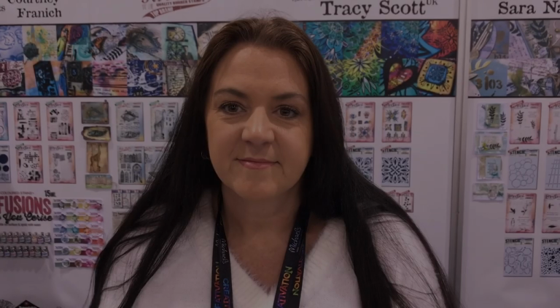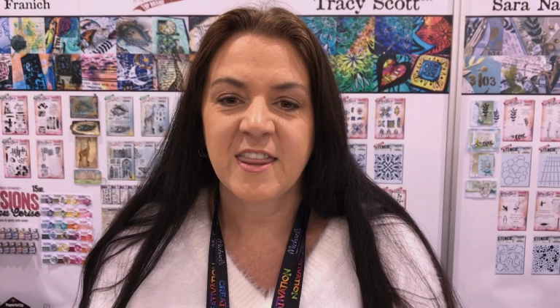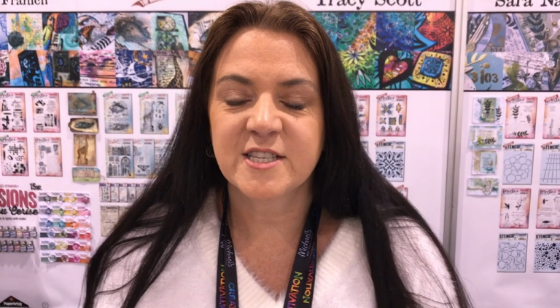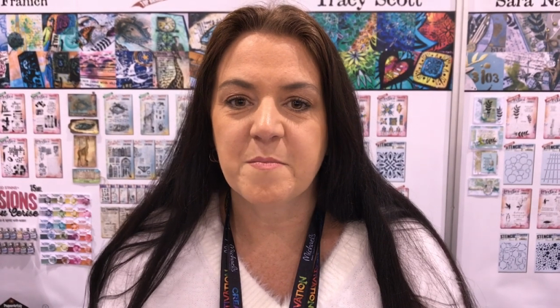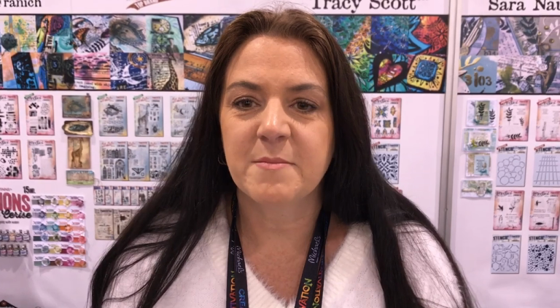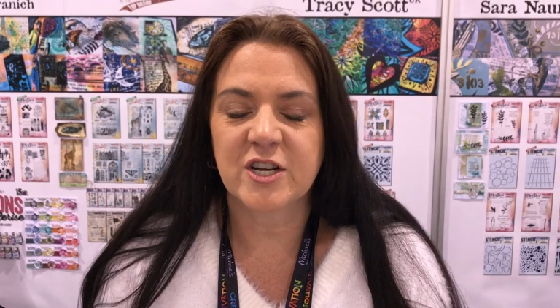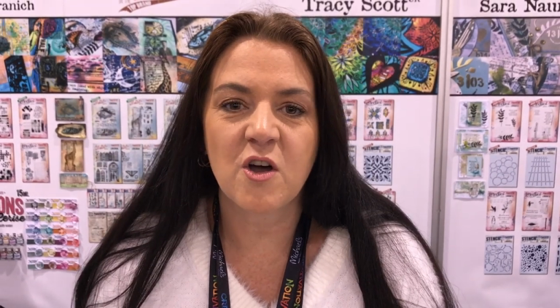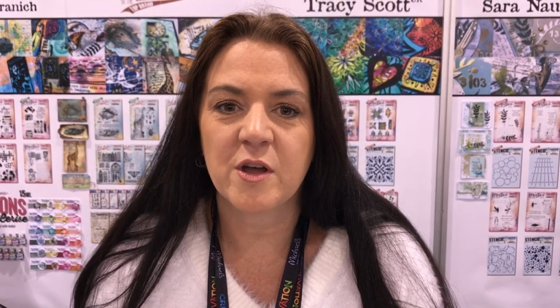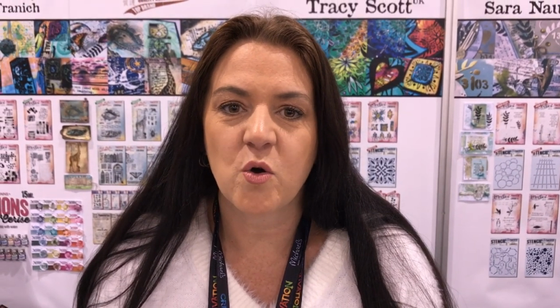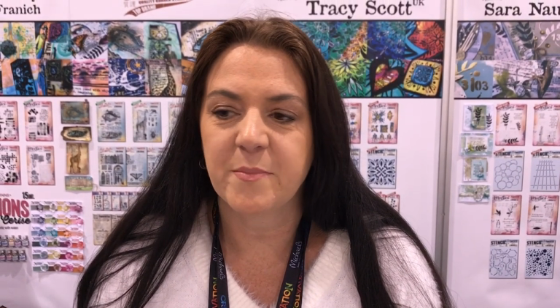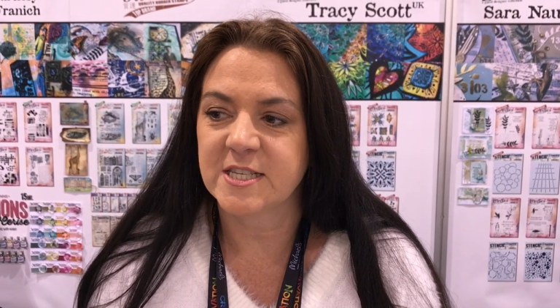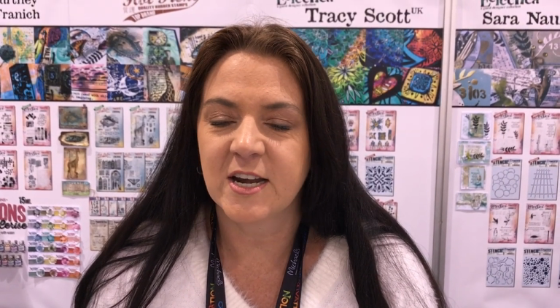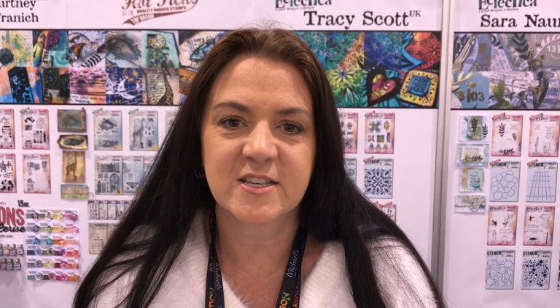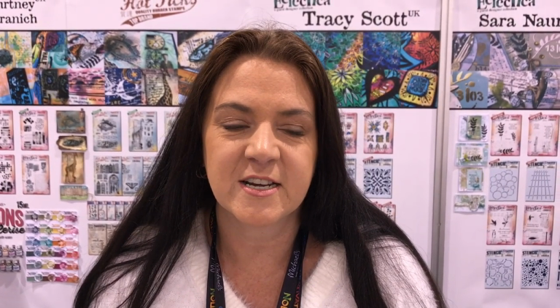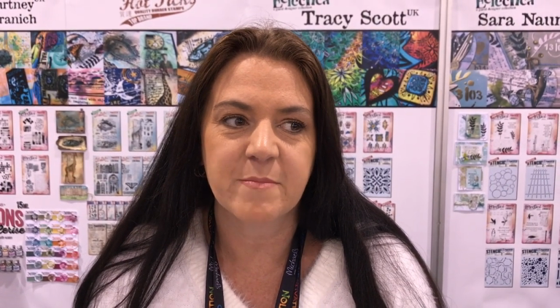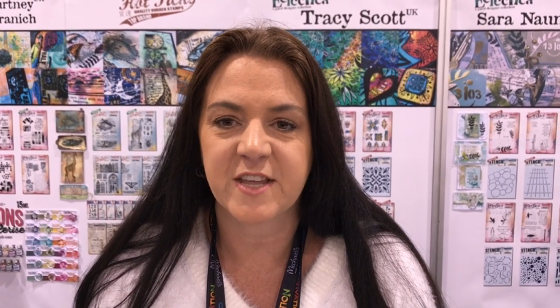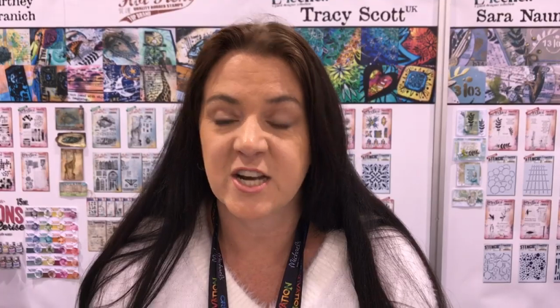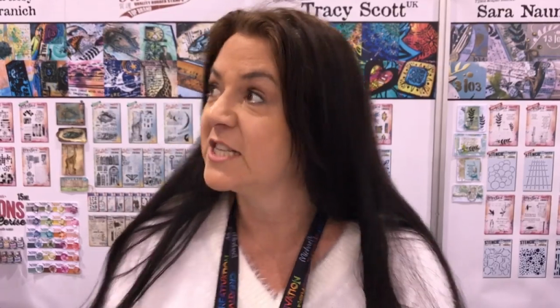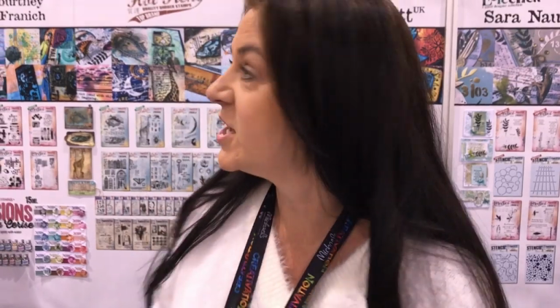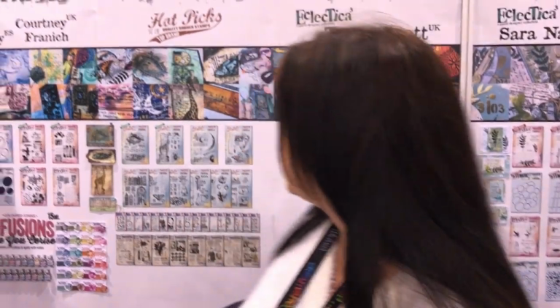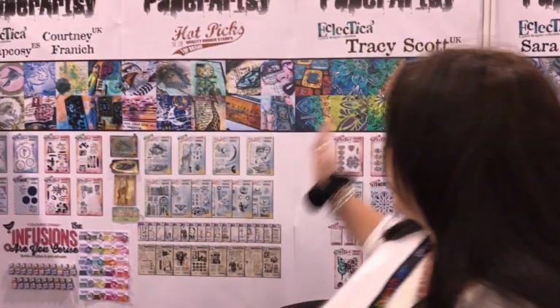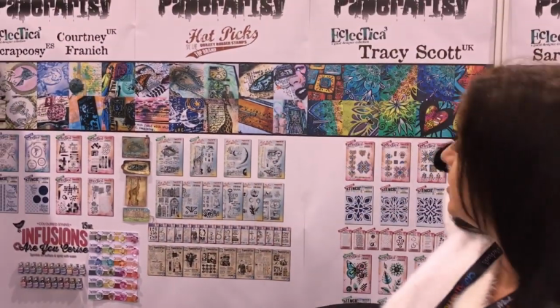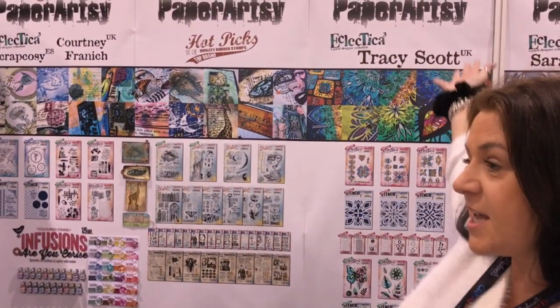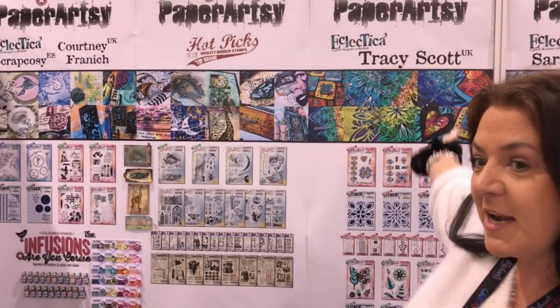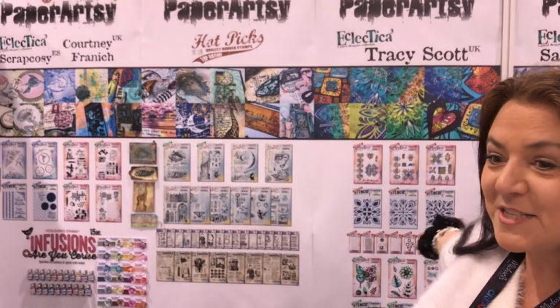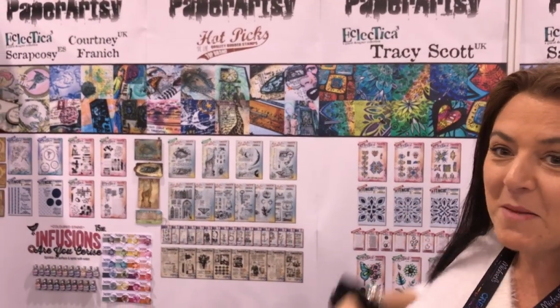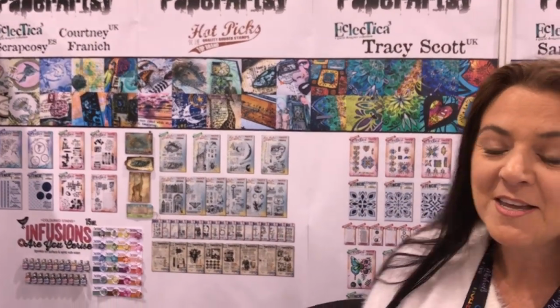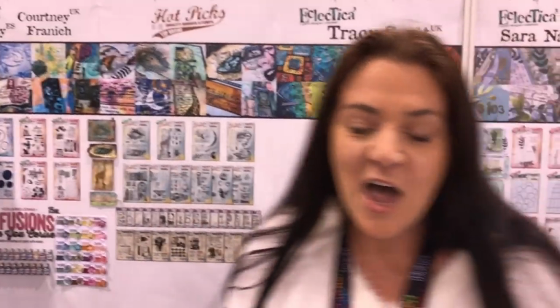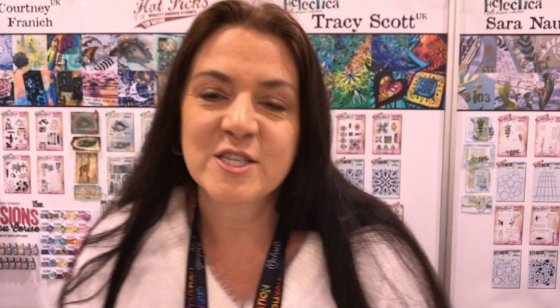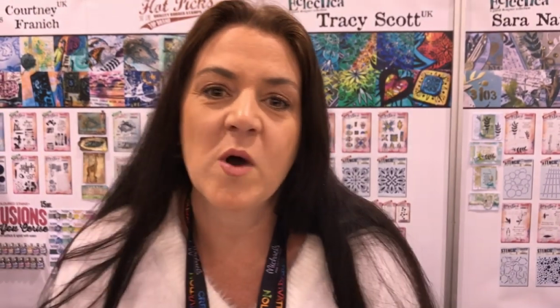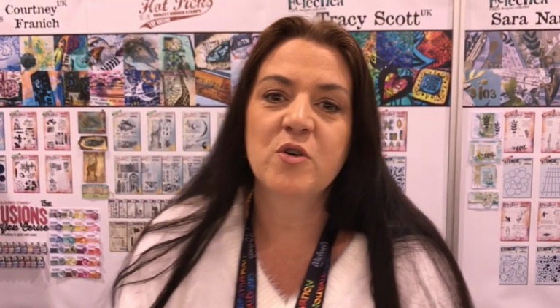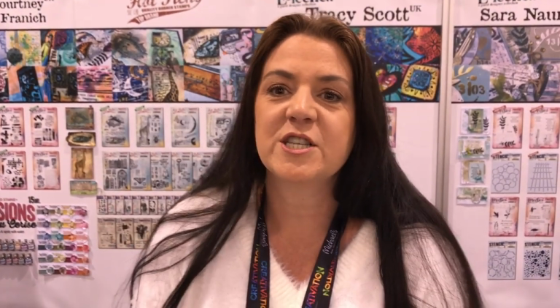Hi there, my name is Tracy Scott. I work for Paper Artsy and I'm one of their designers. I design stamps, which you can see my latest behind me.